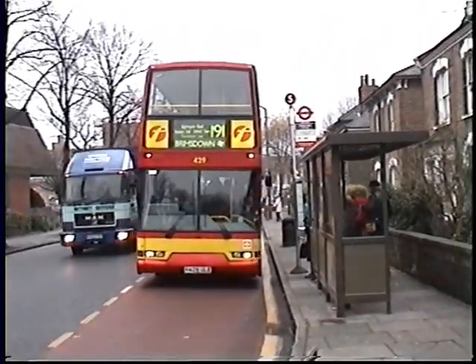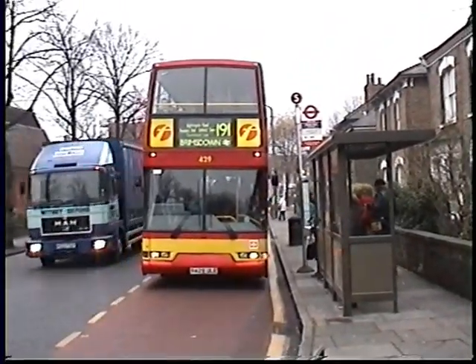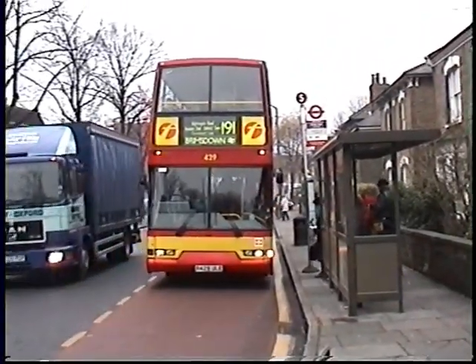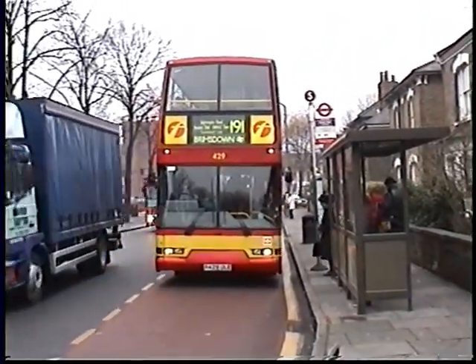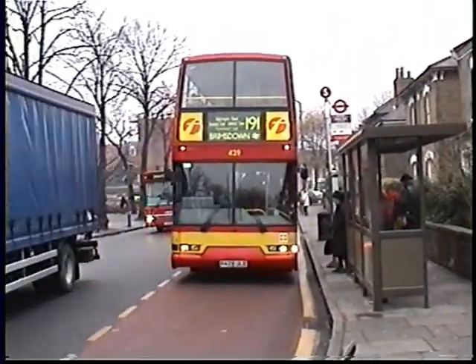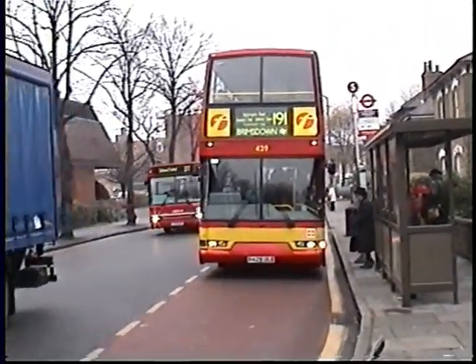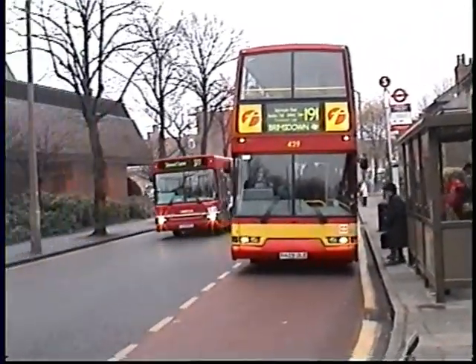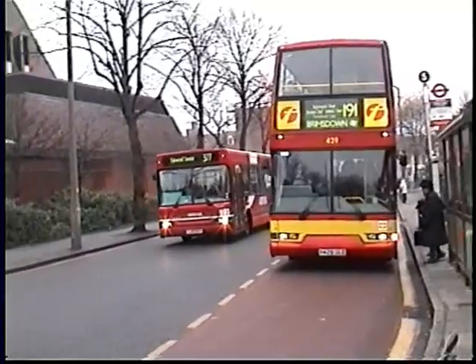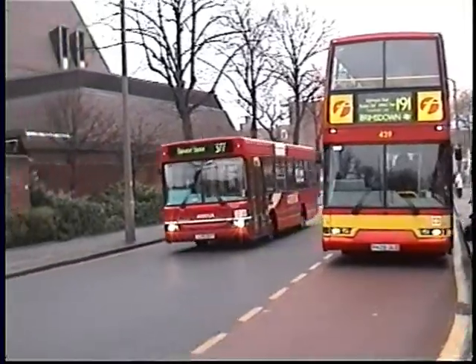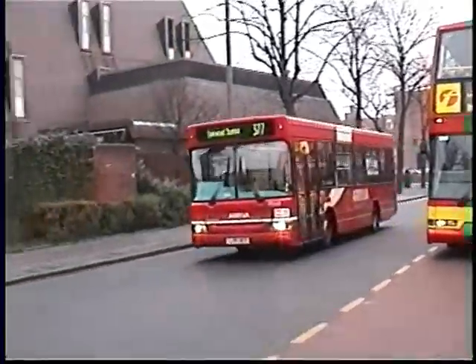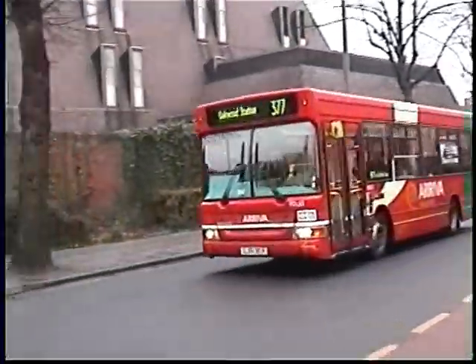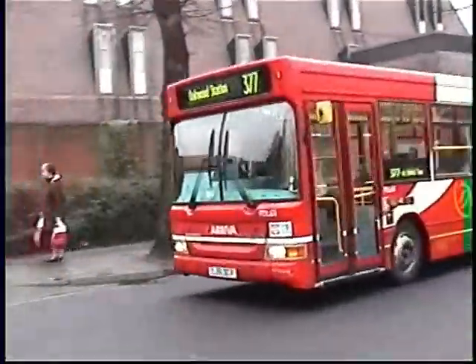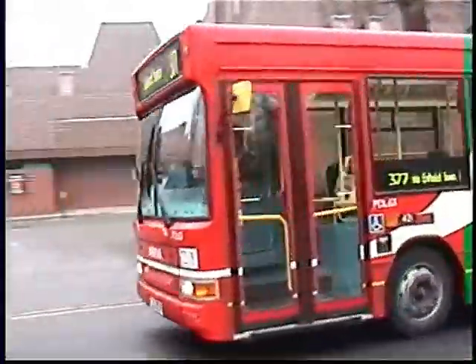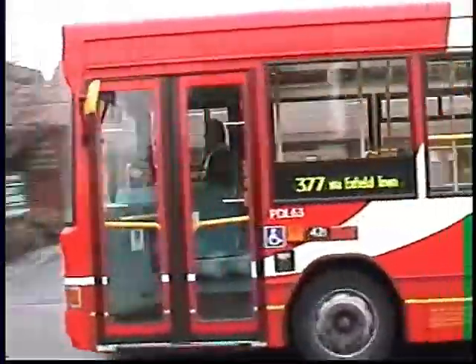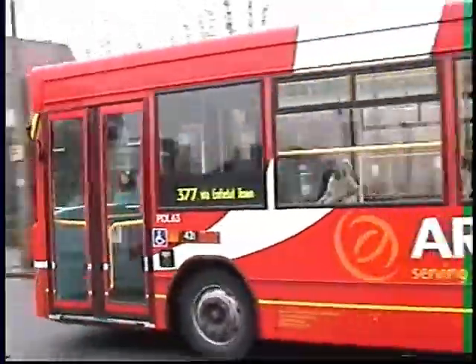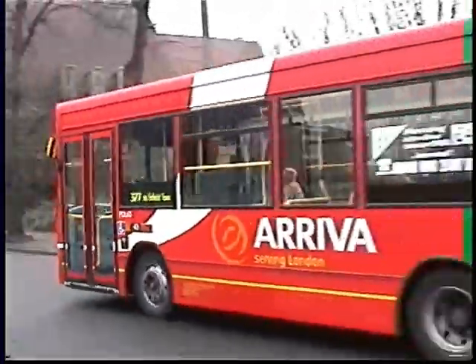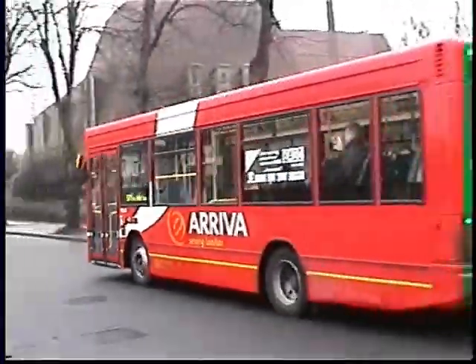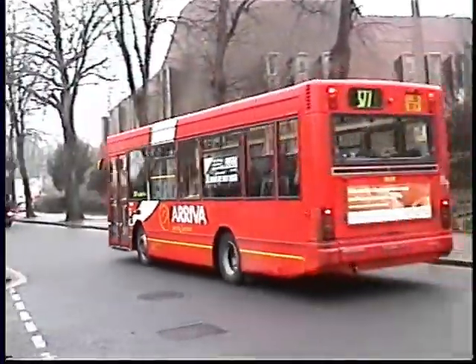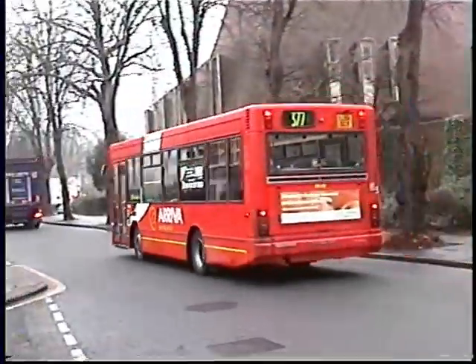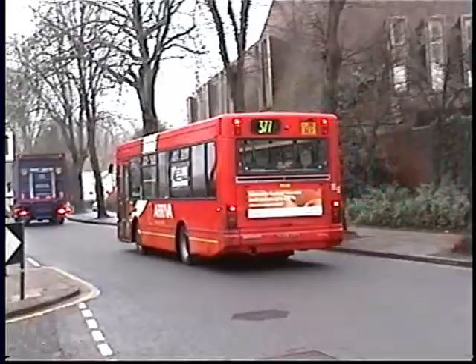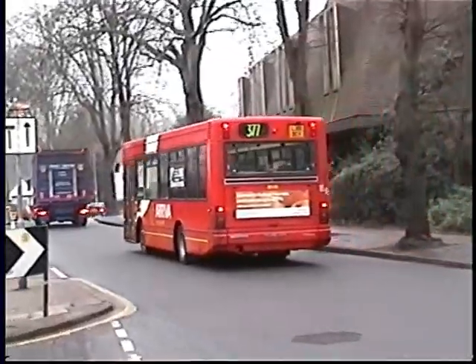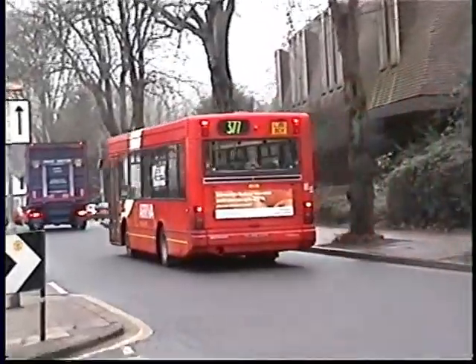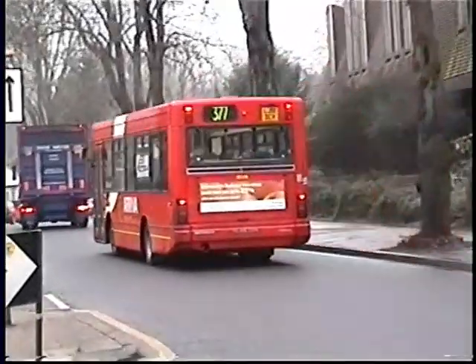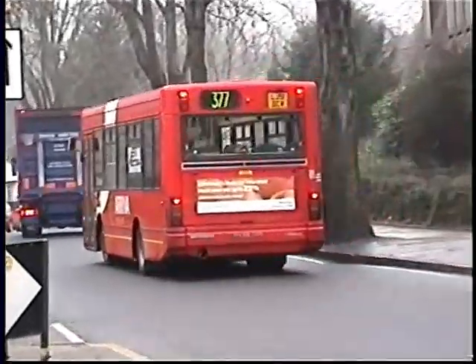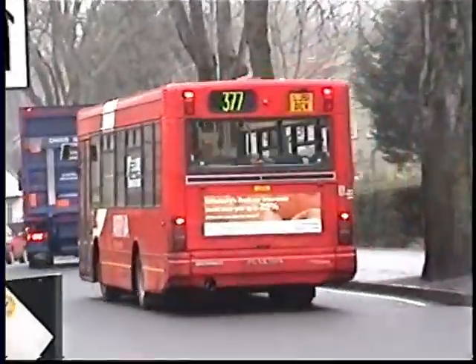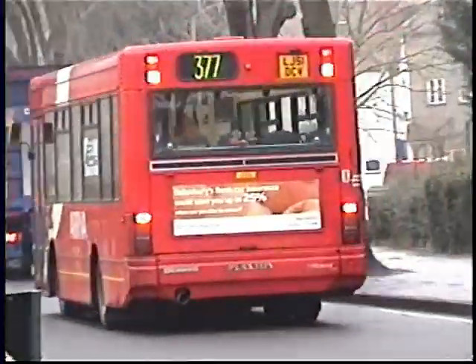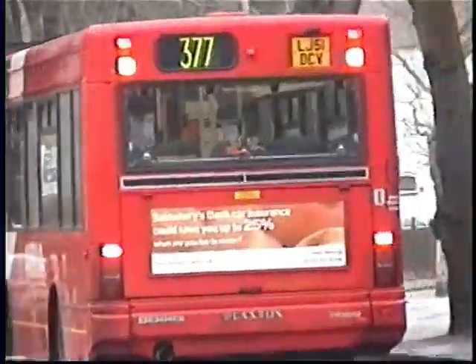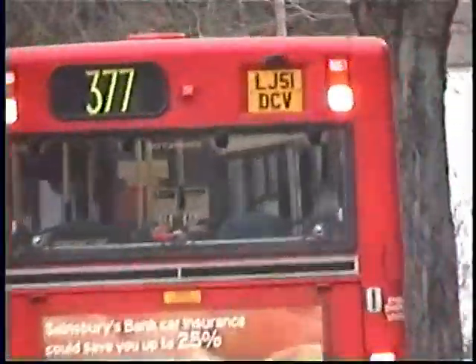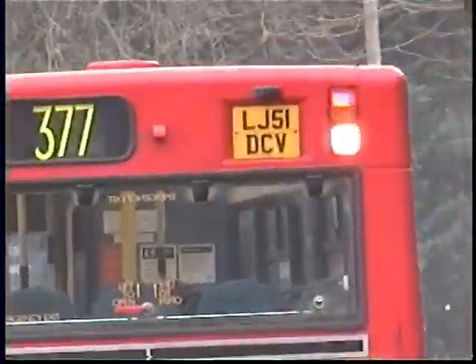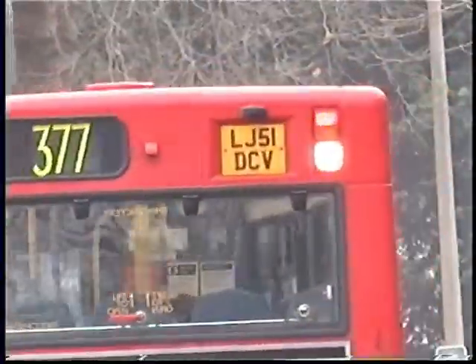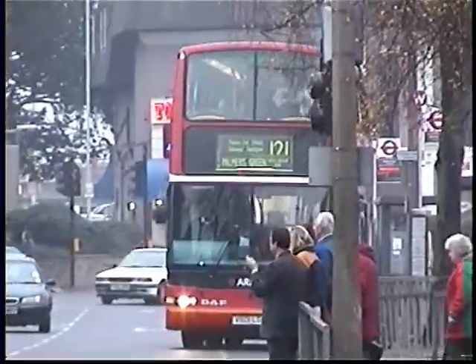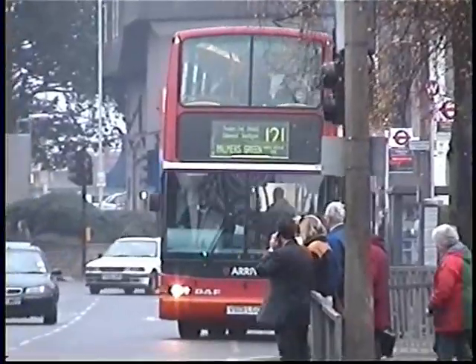Enfield Town Centre here on the one-way system. An Arriva PDL on the 377 route. The one-way system of course has changed since these were filmed.